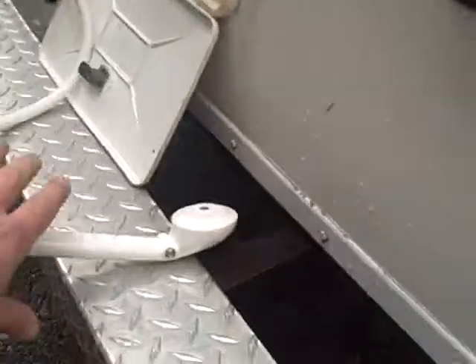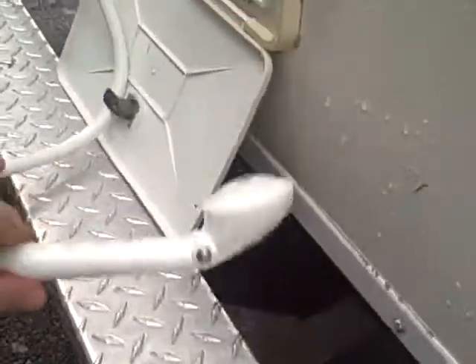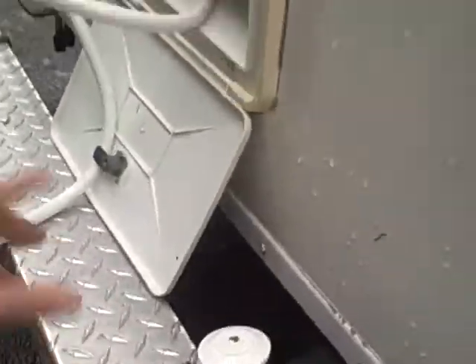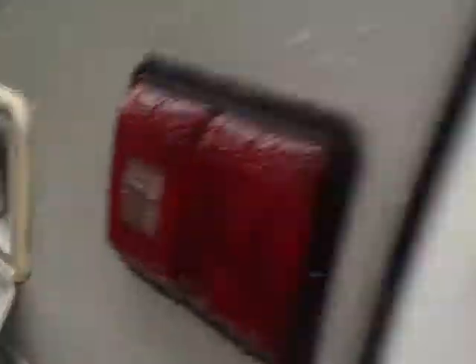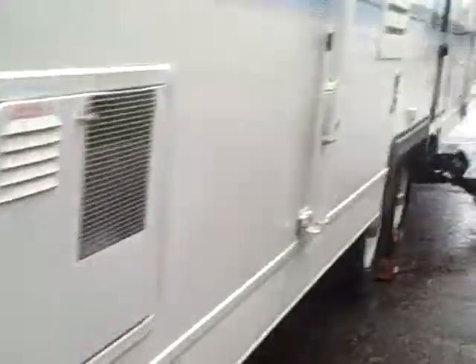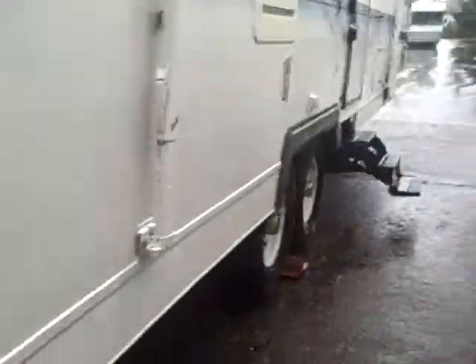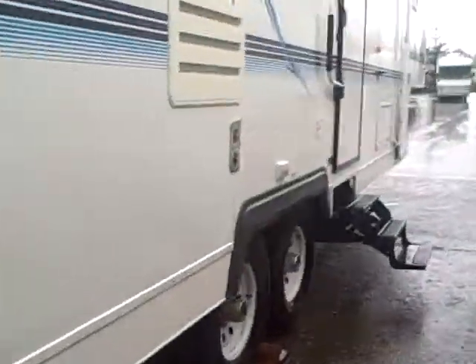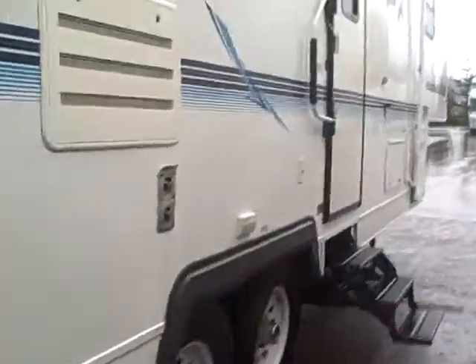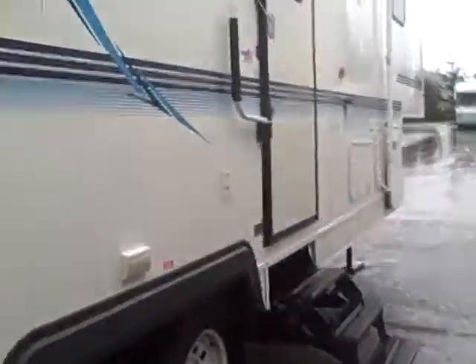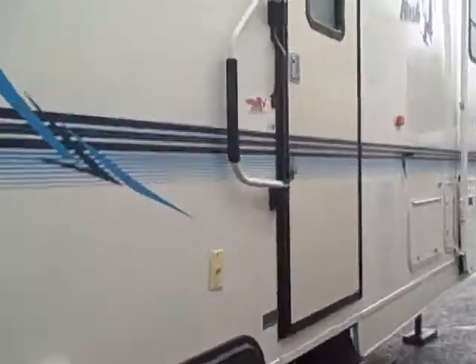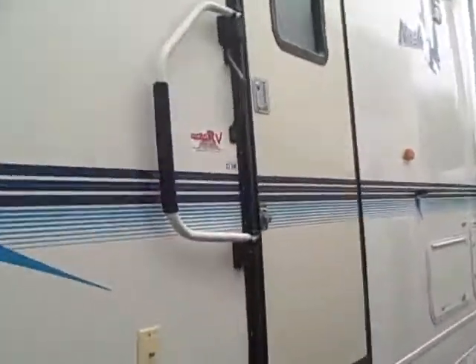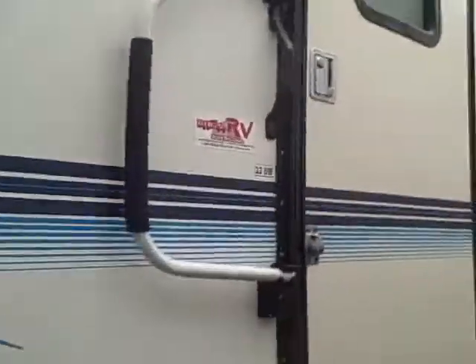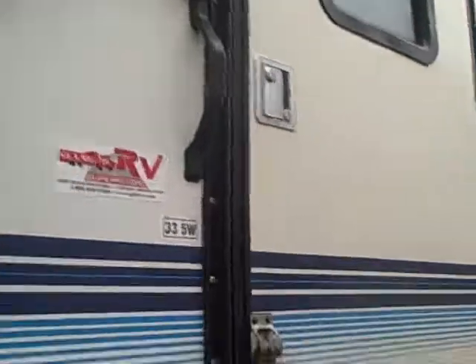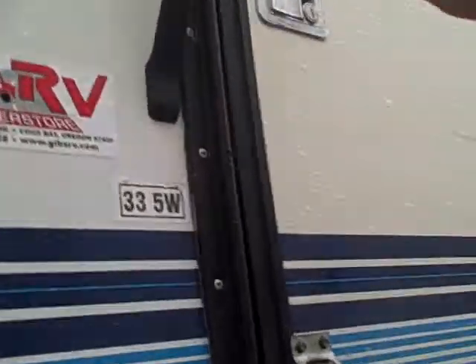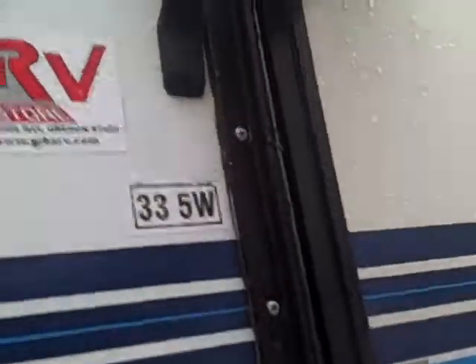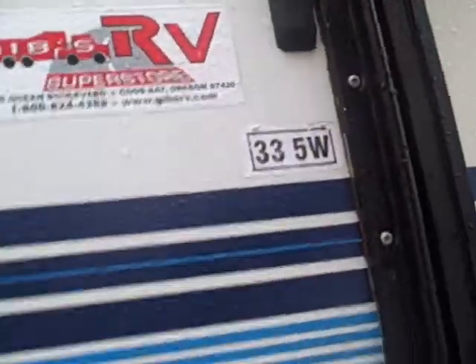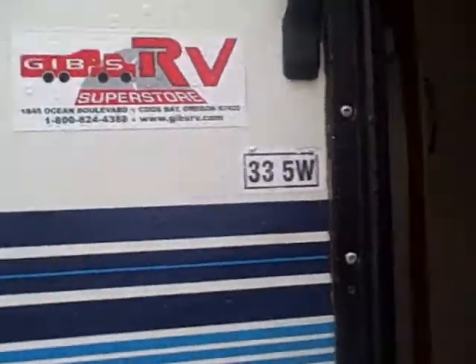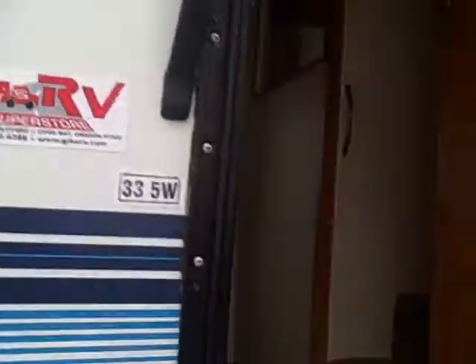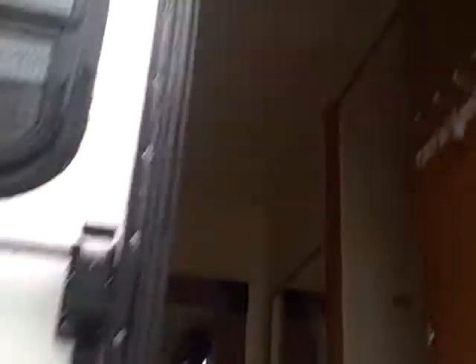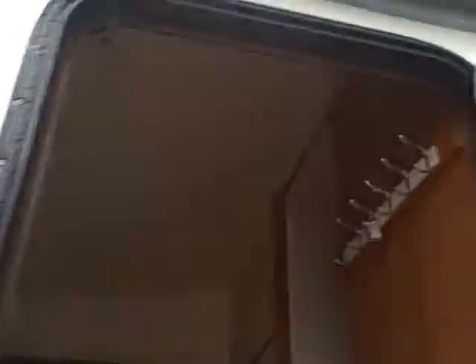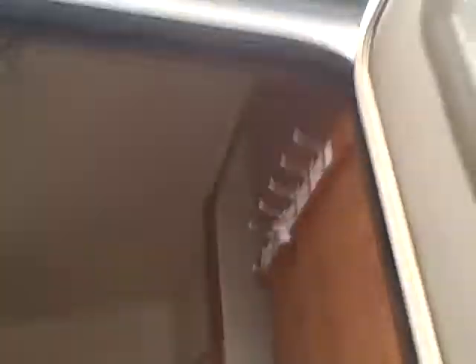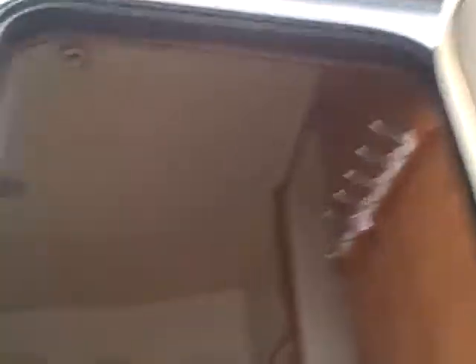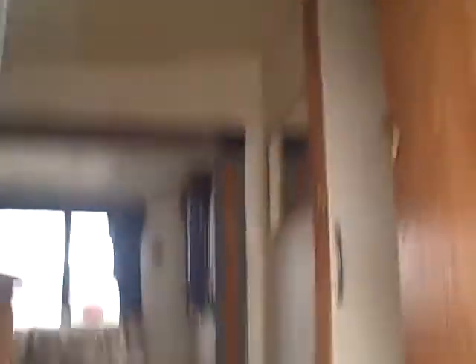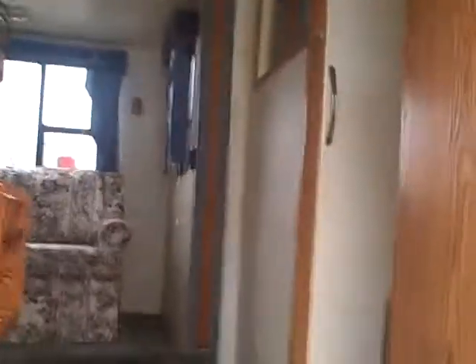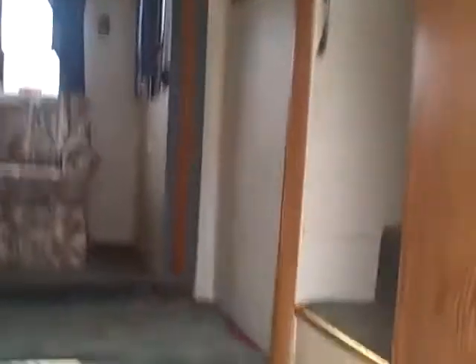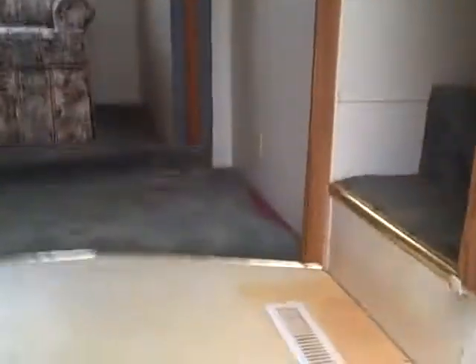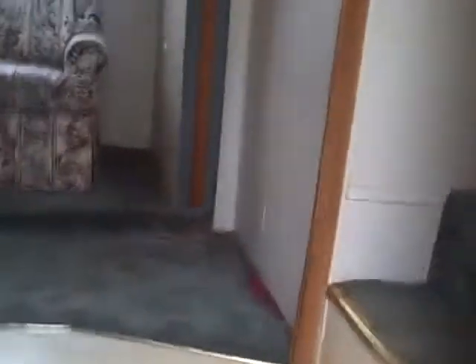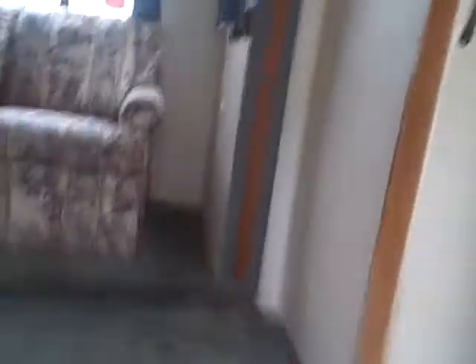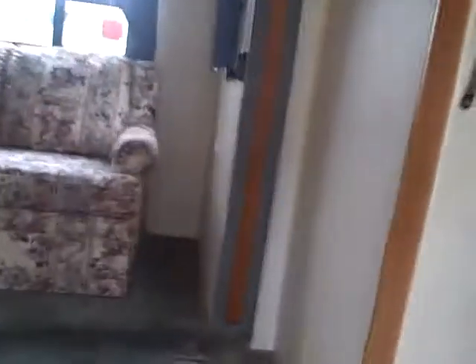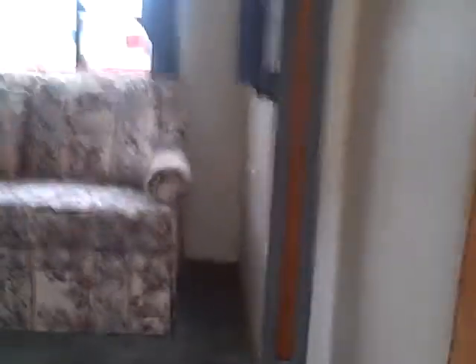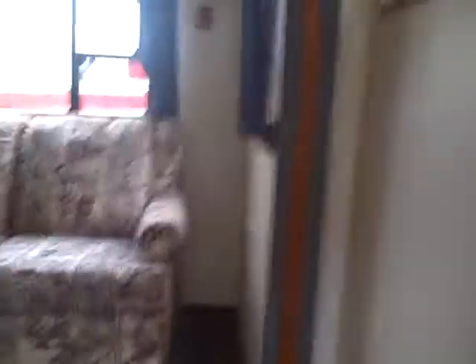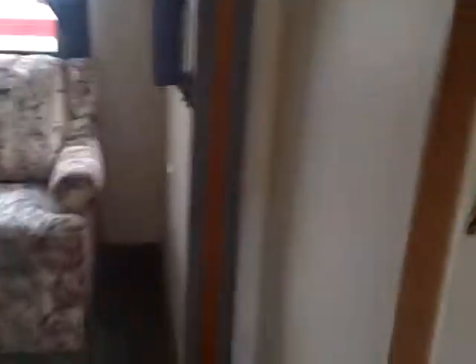There's an outside shower here. We're just running it through all the tests — all the appliances are in good working order on this fifth wheel. Come inside — it's got a radio entry door. We like those because they don't leak, and in this weather, believe me, you find leaks.